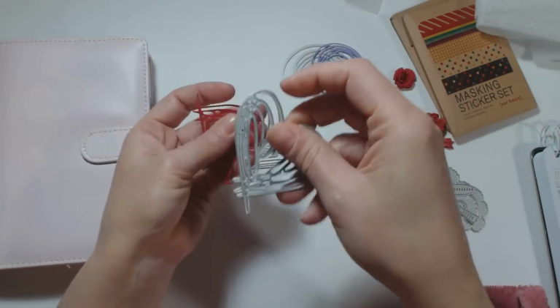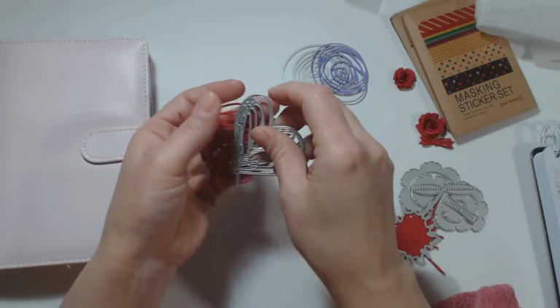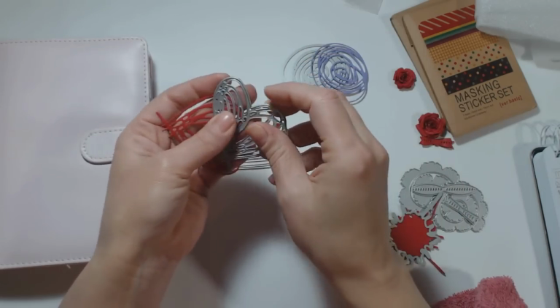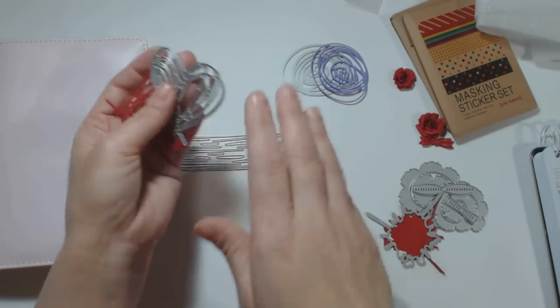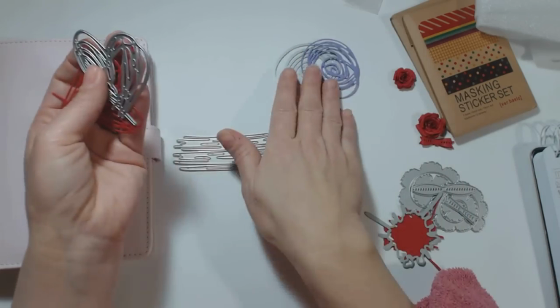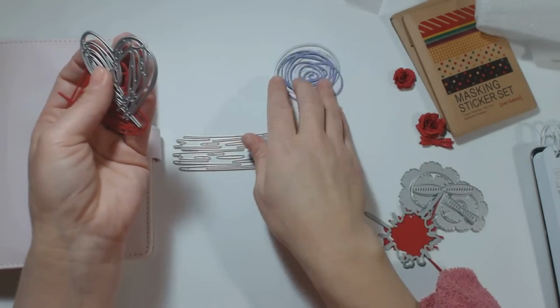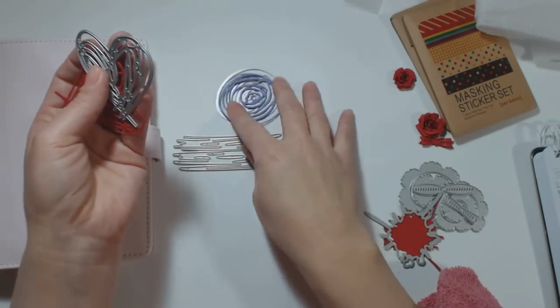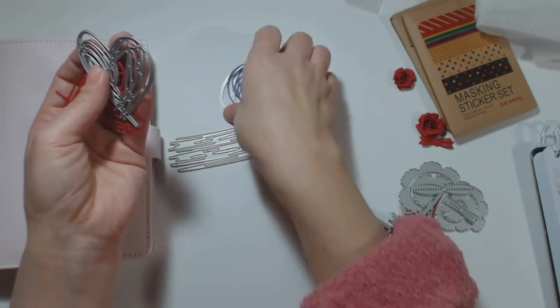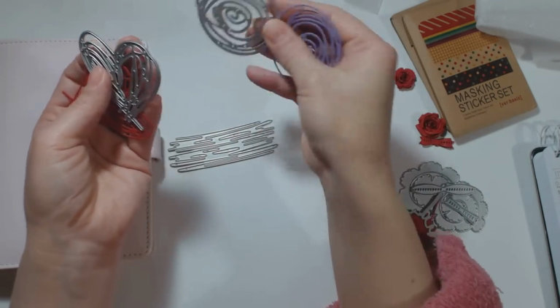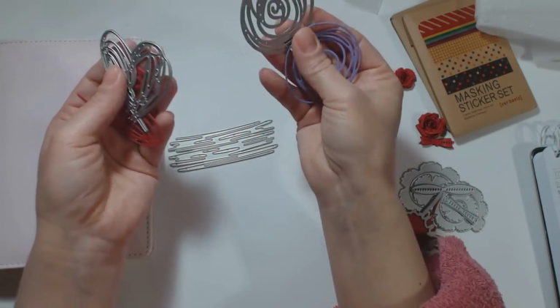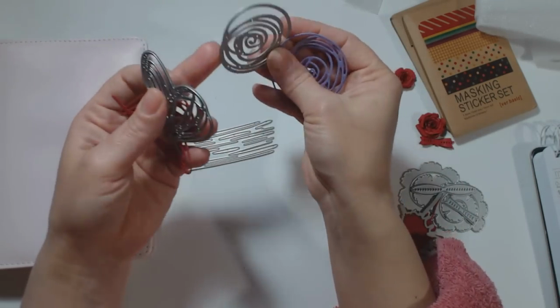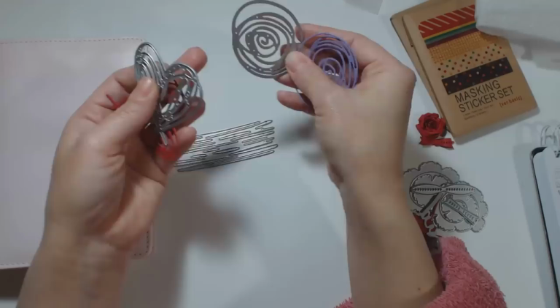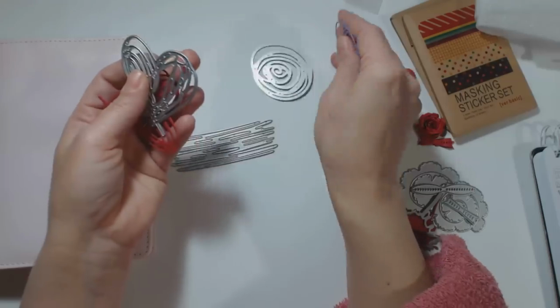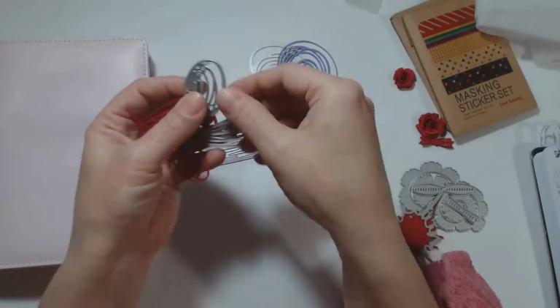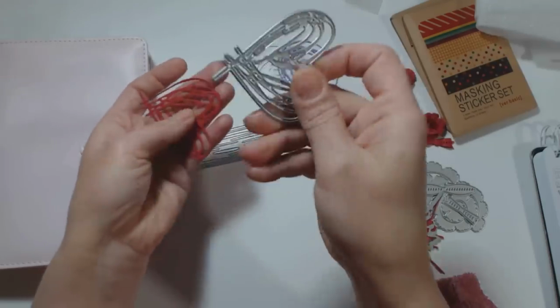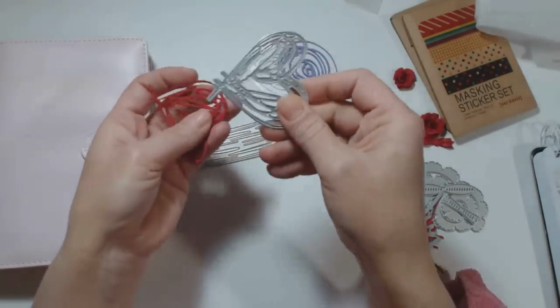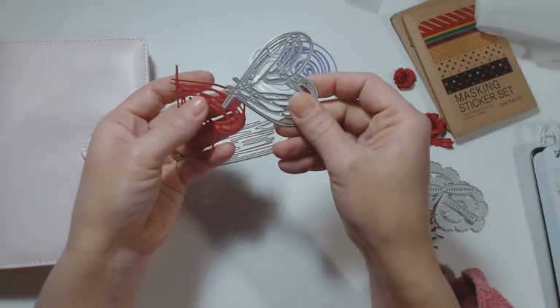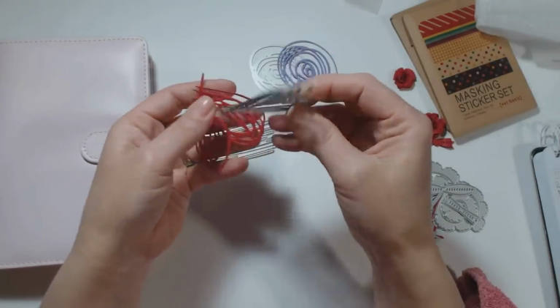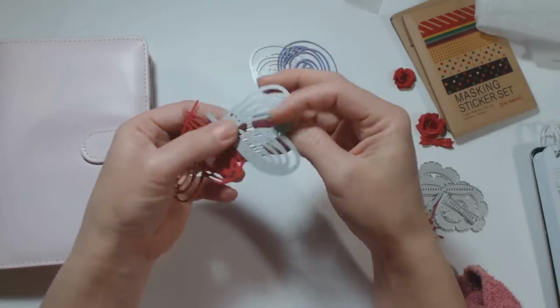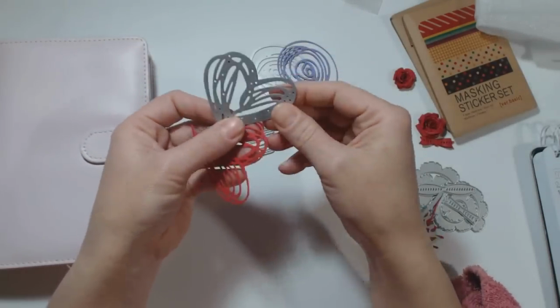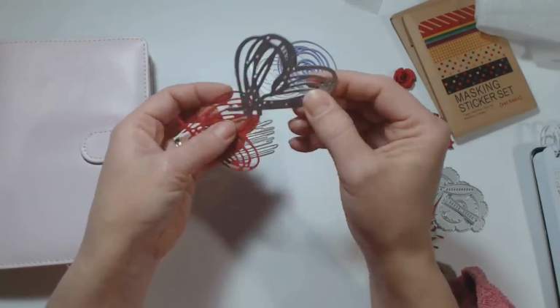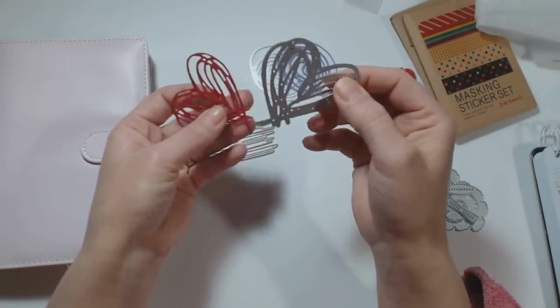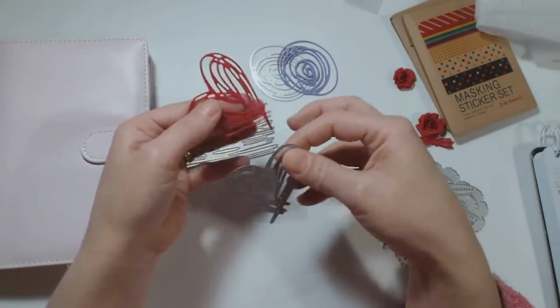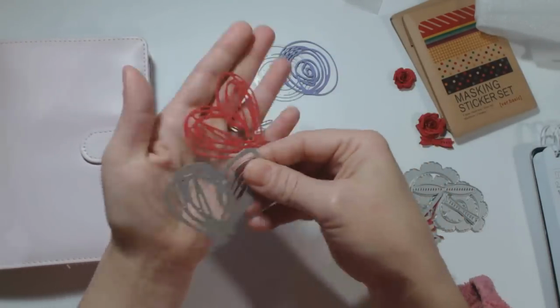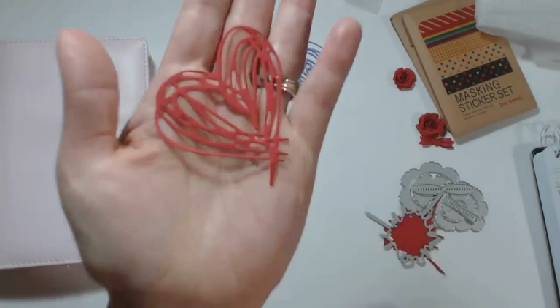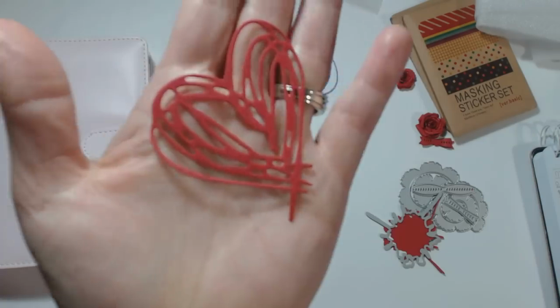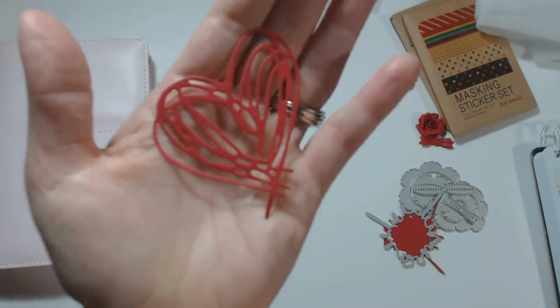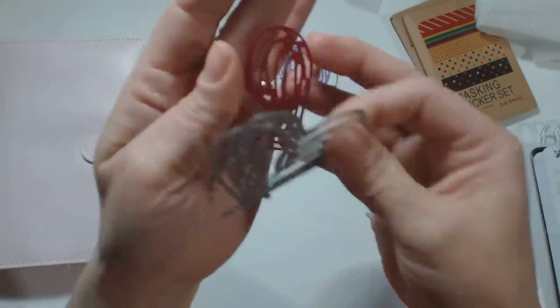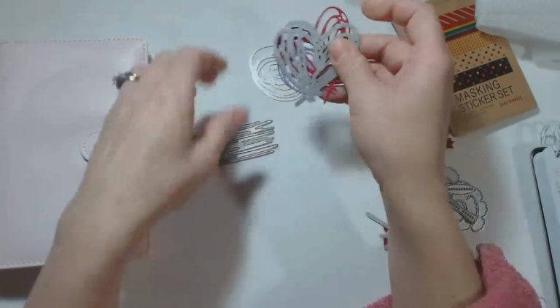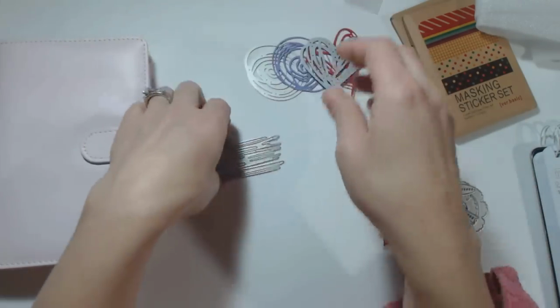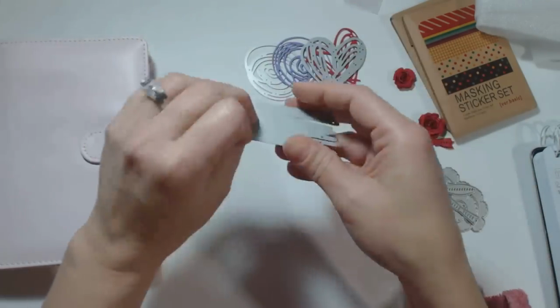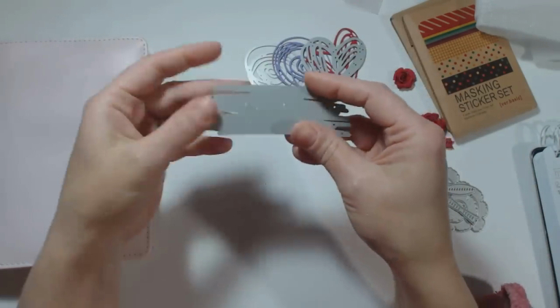This heart — I'm not sure how much it is but the heart was two dollars and forty-two cents, and that's what it looks like.